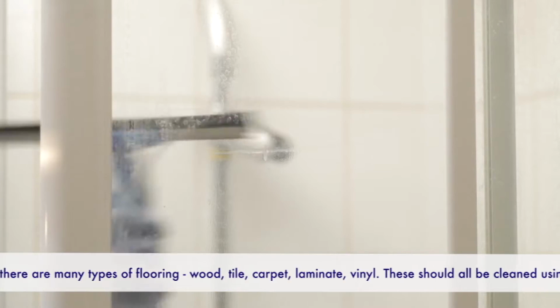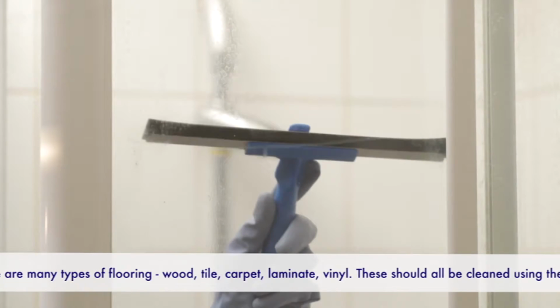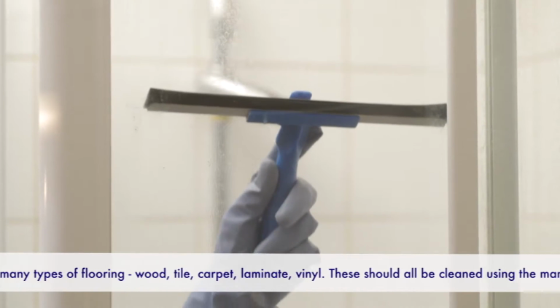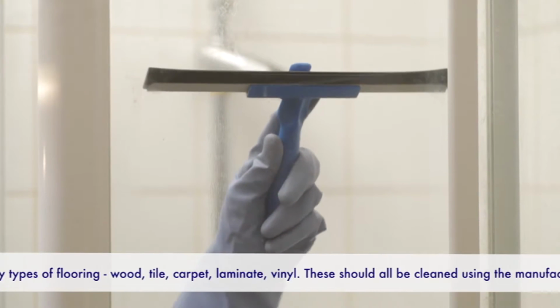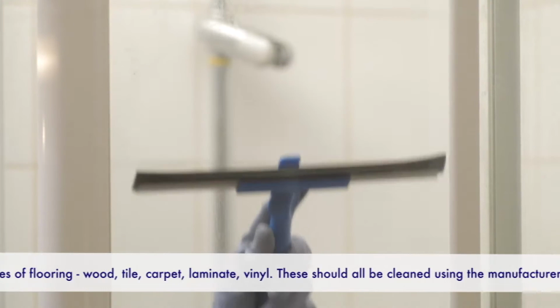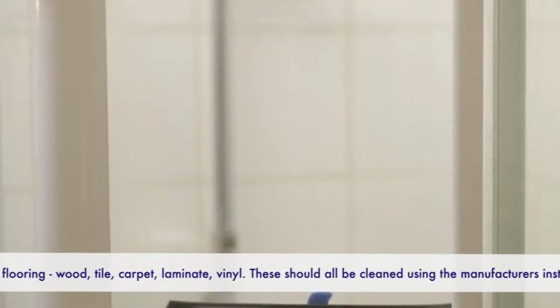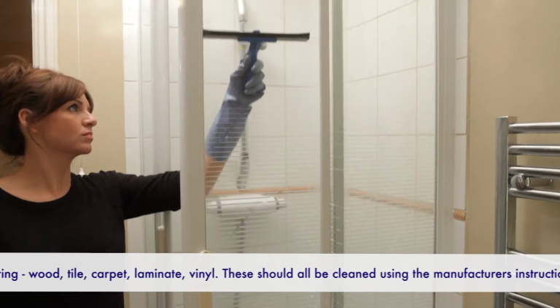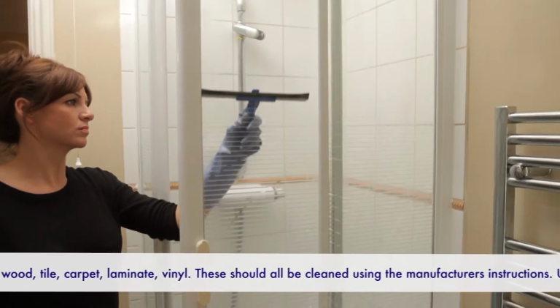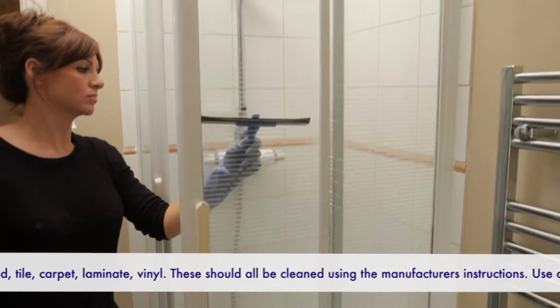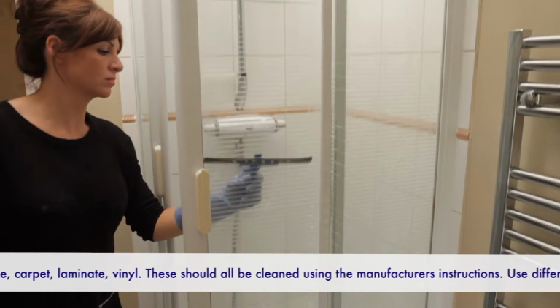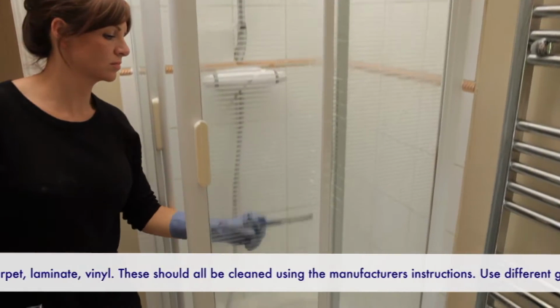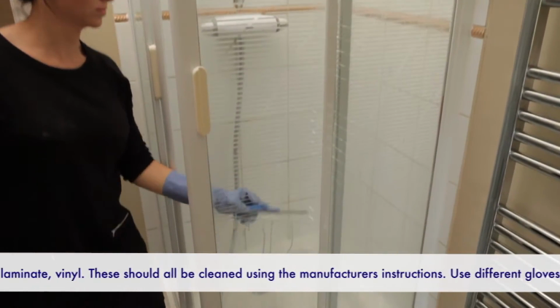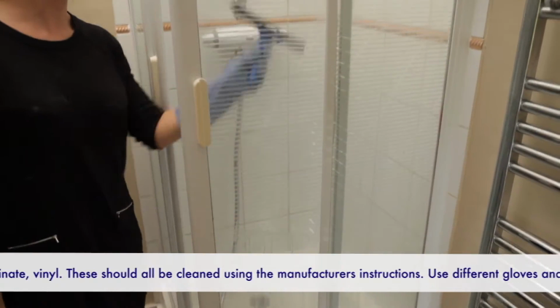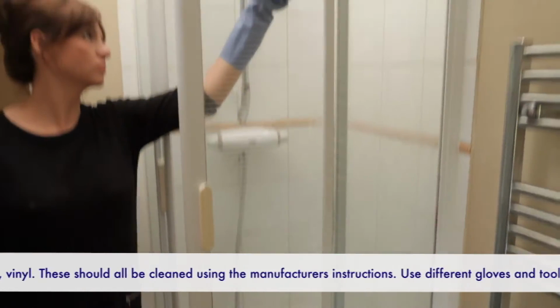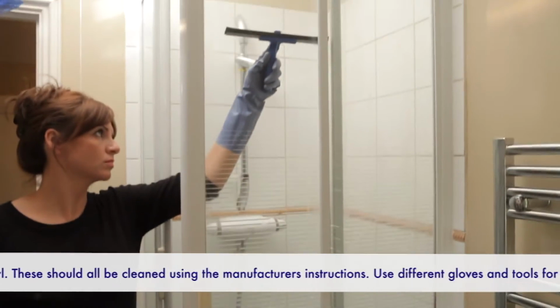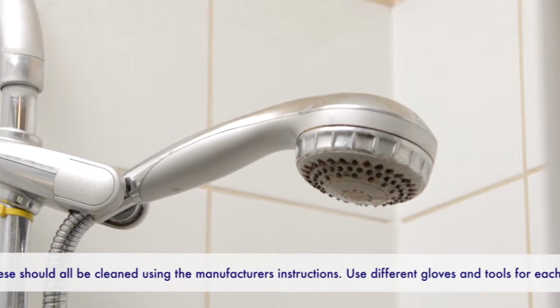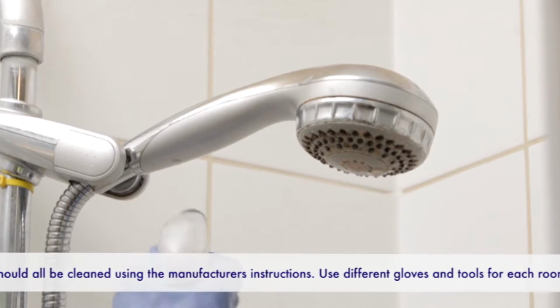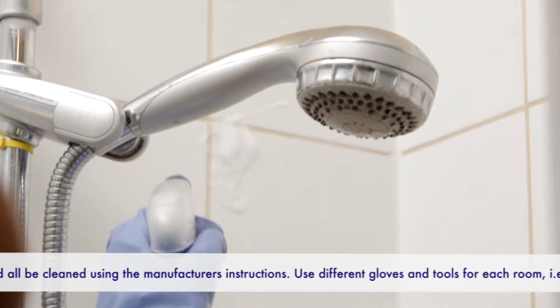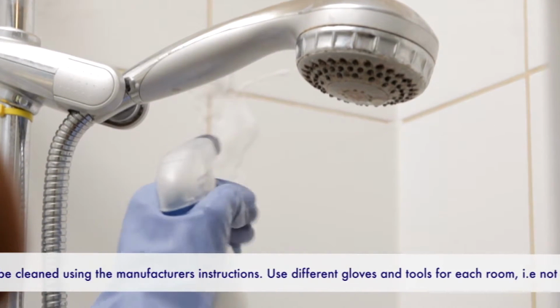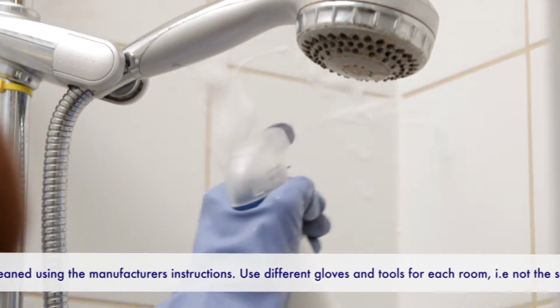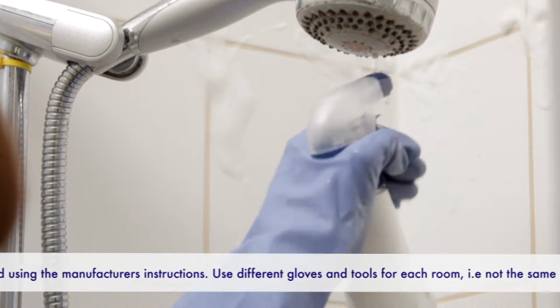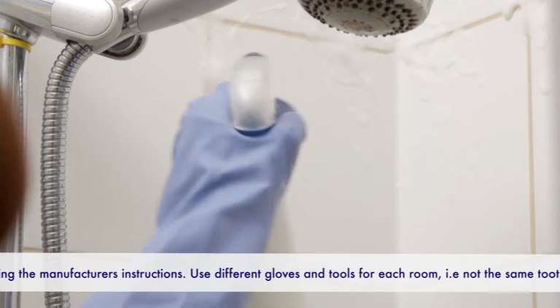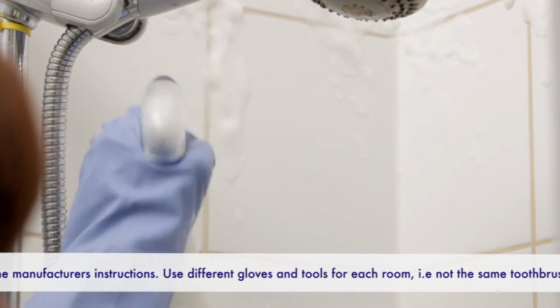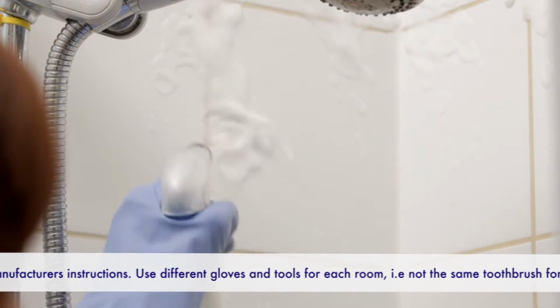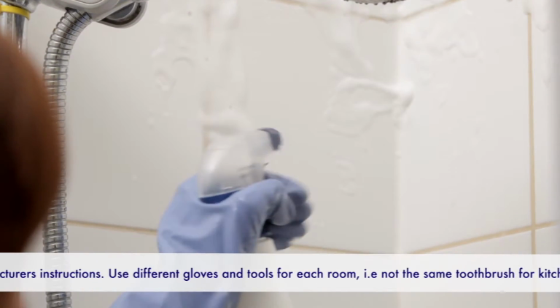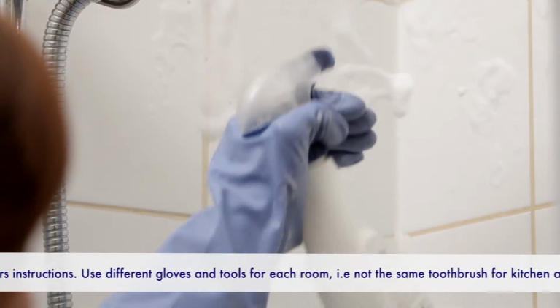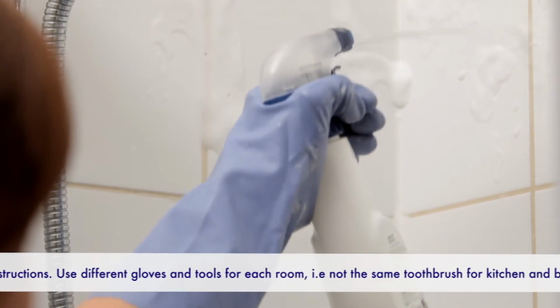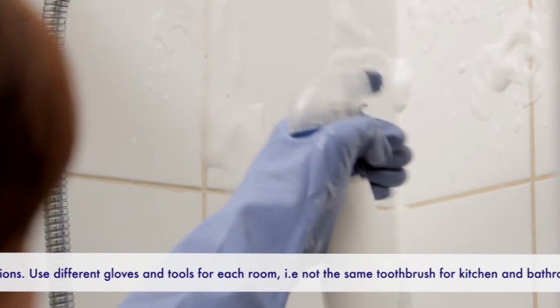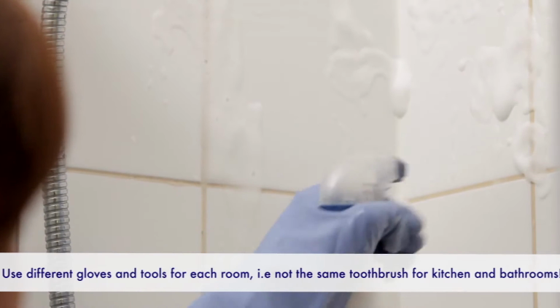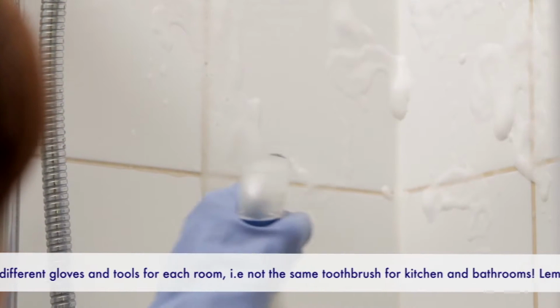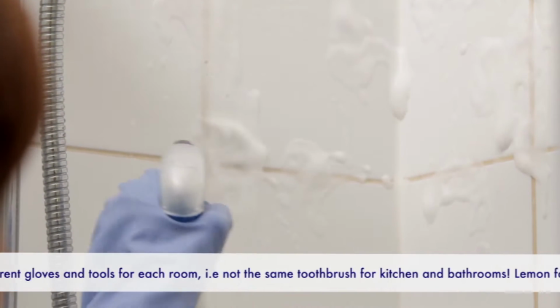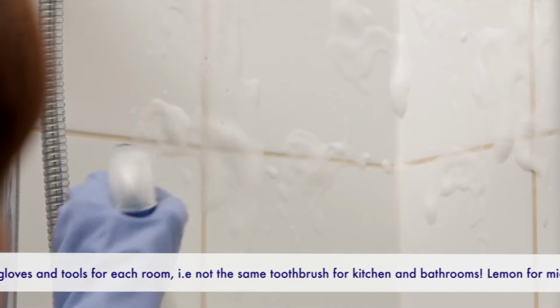Shower. Using a squeegee after every time you shower will reduce the amount of cleaning you'll have to do when checking out. First, spray all the surfaces with a spray cleaner, paying particular attention to any lime scale and heavily marked areas.